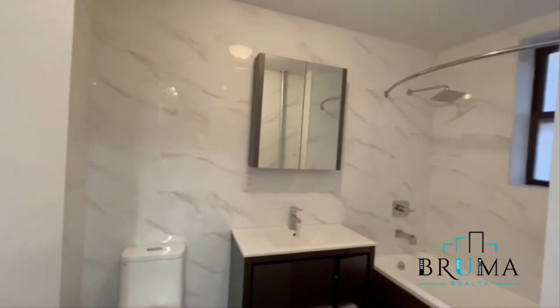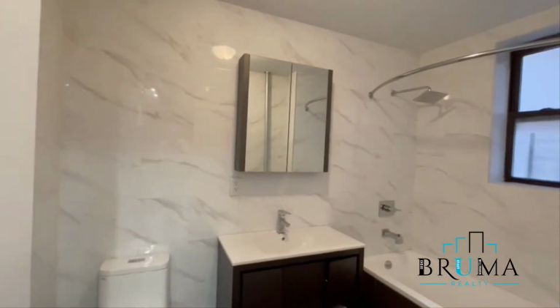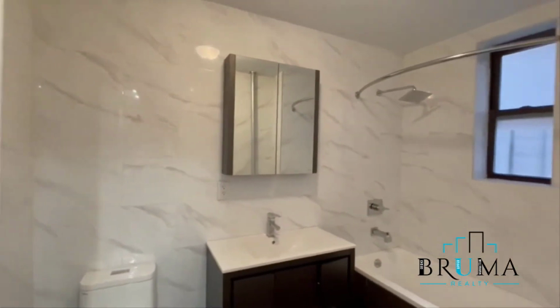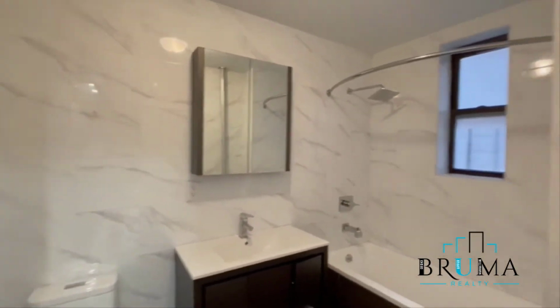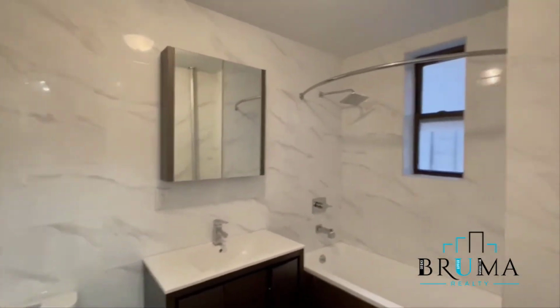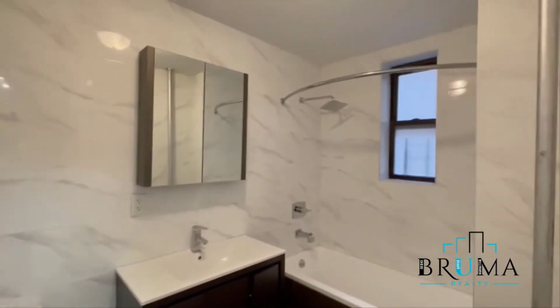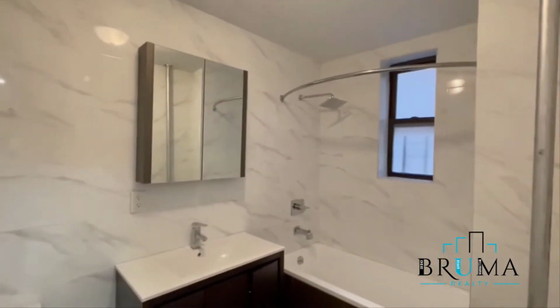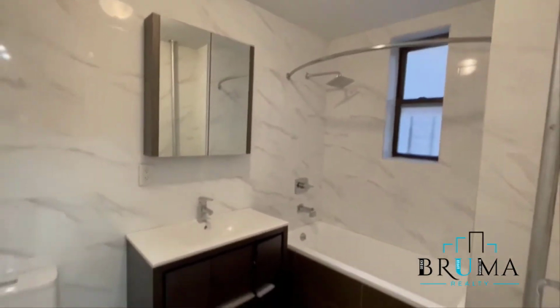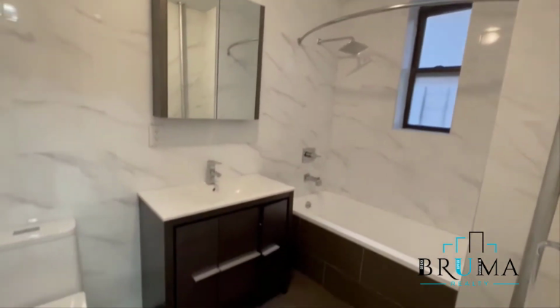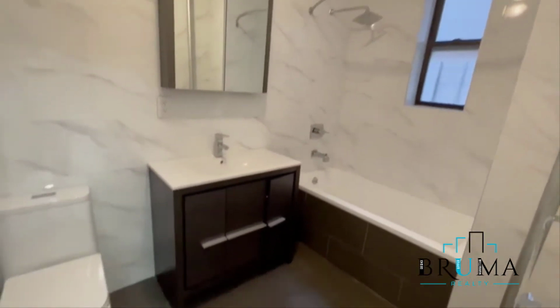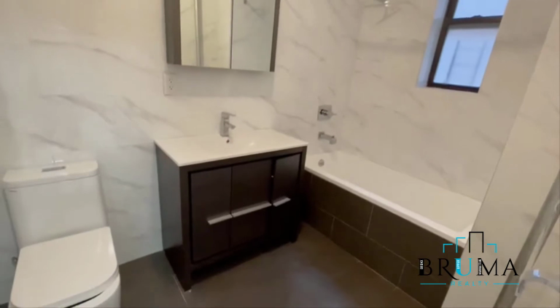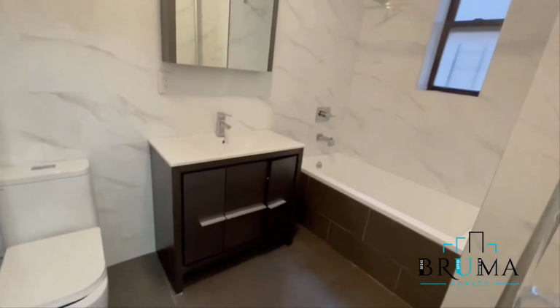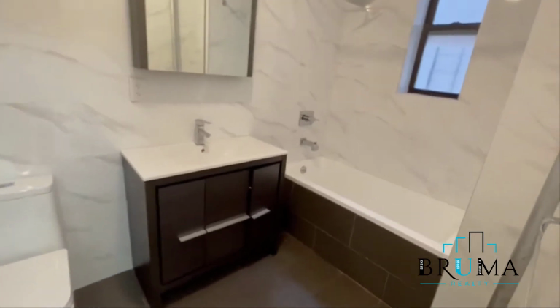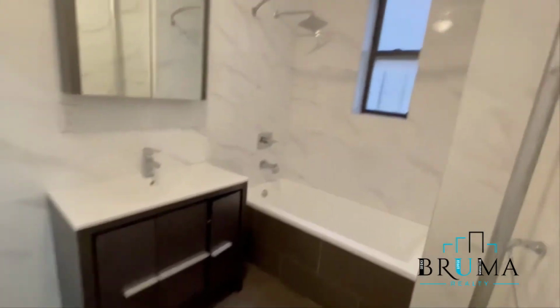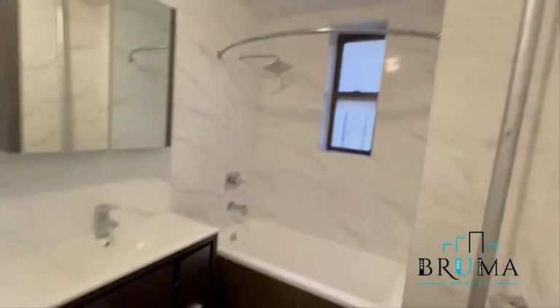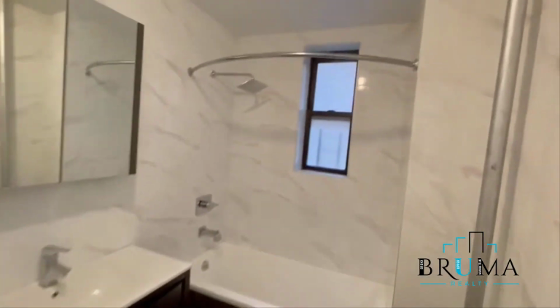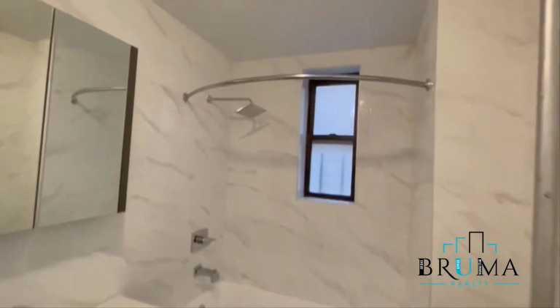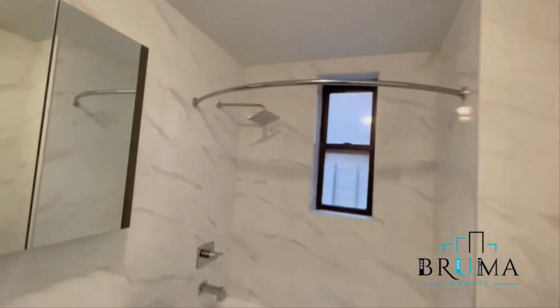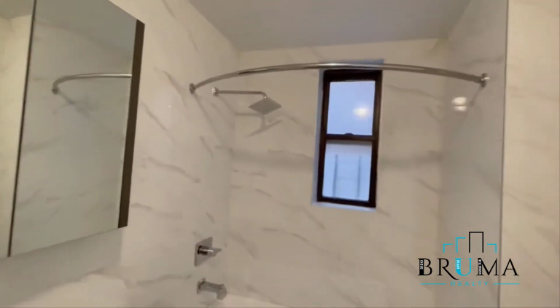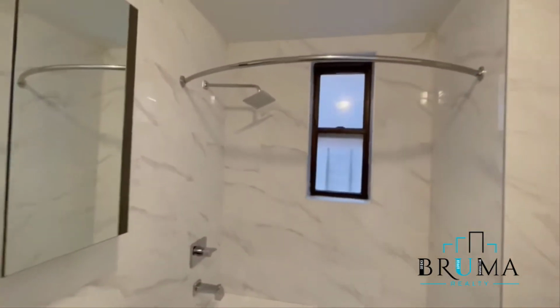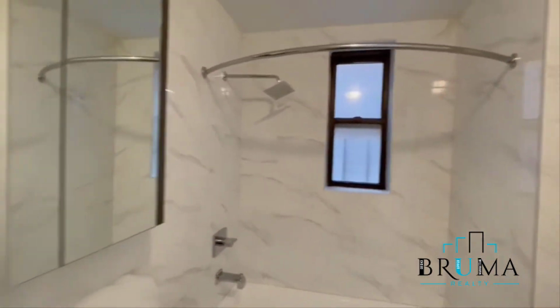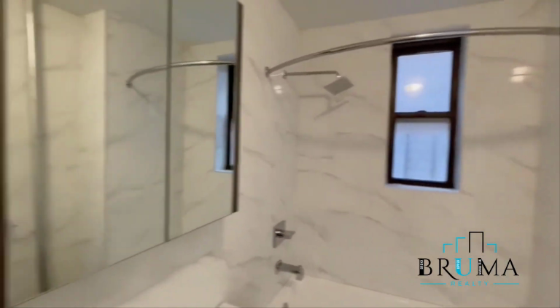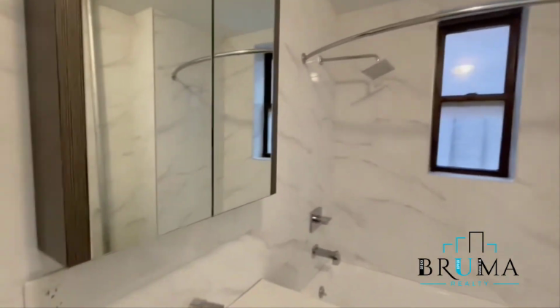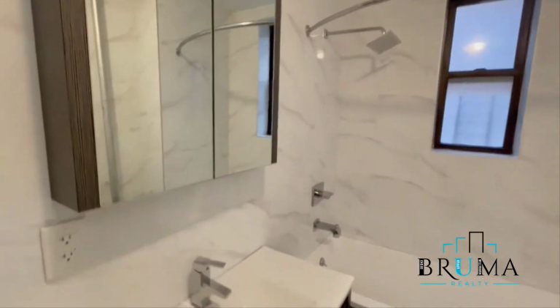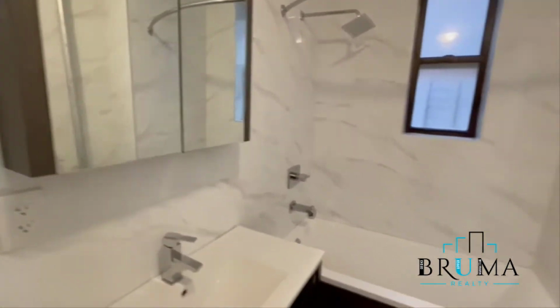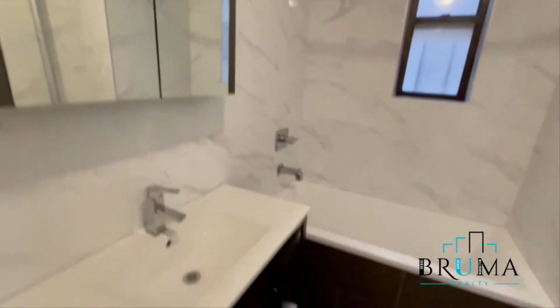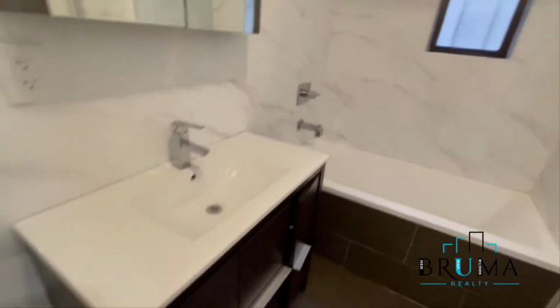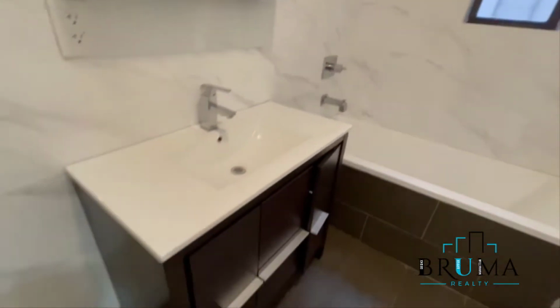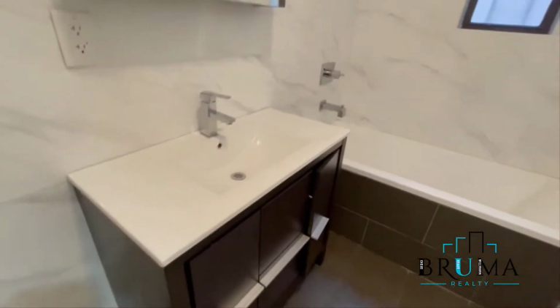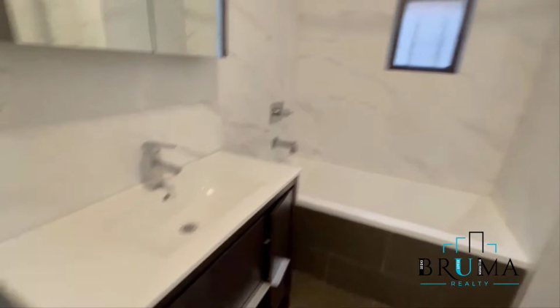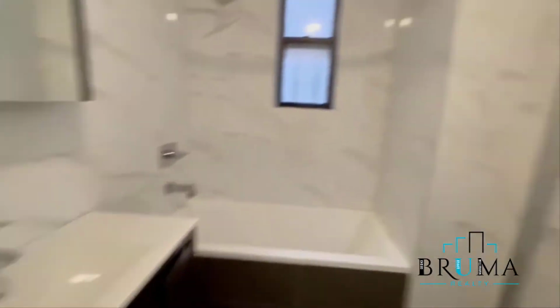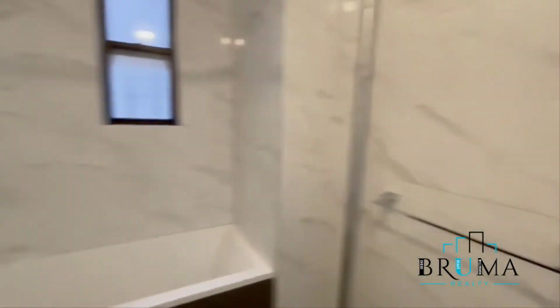The closet goes all the way to the tile. Beautiful renovated bathroom with a deep soaker tub, and this vanity.